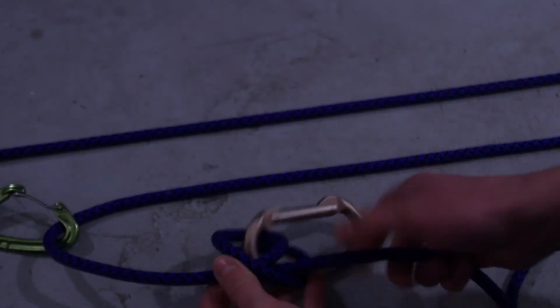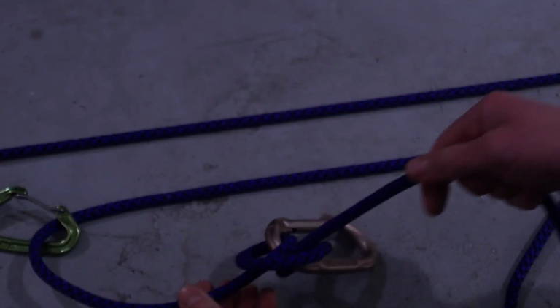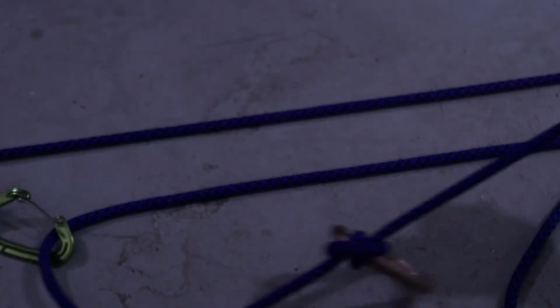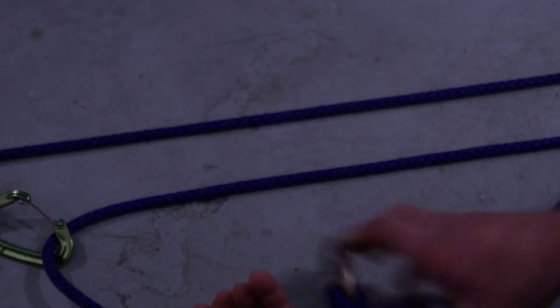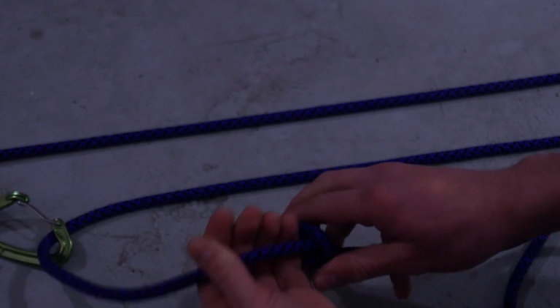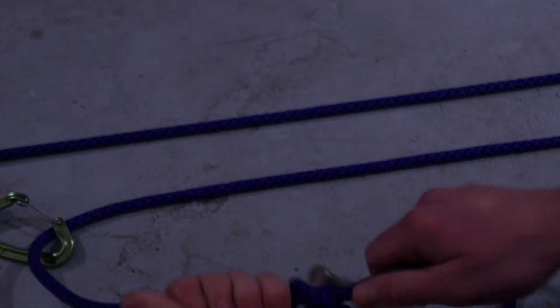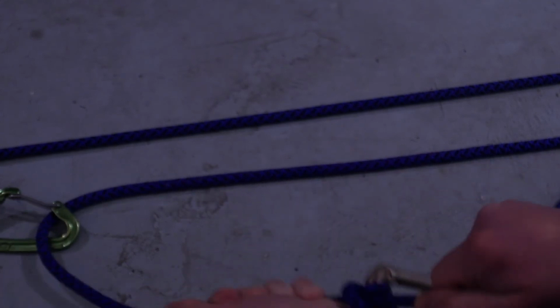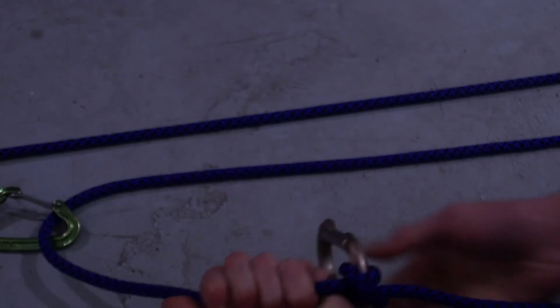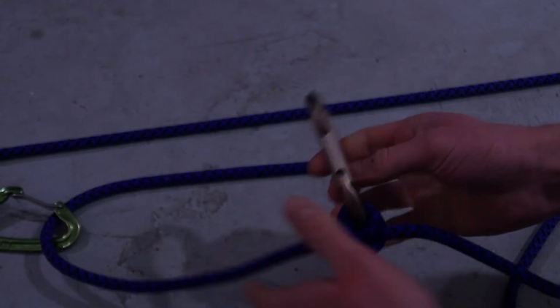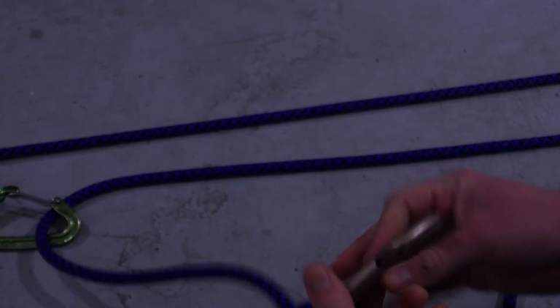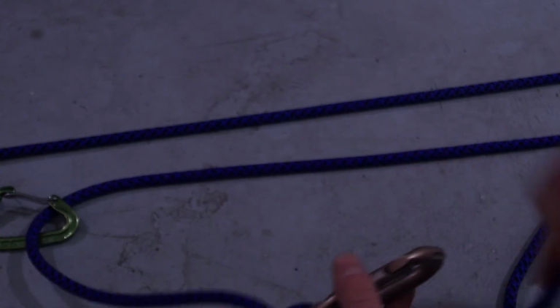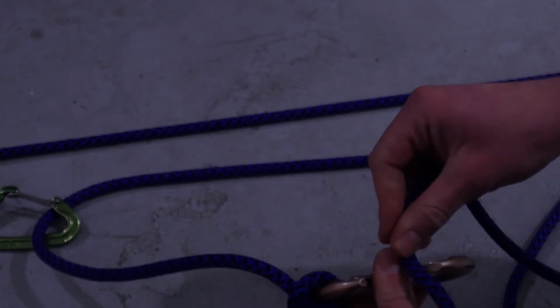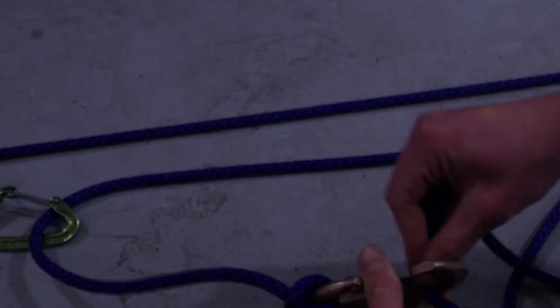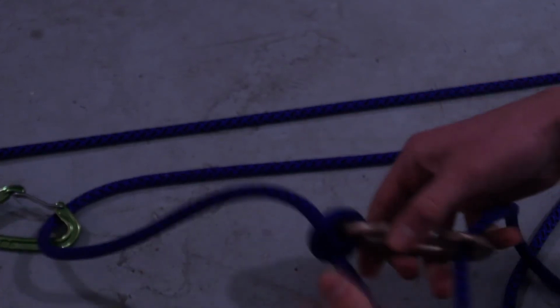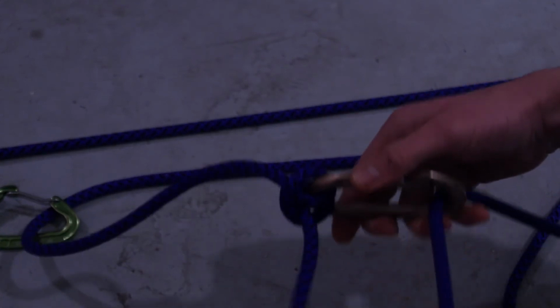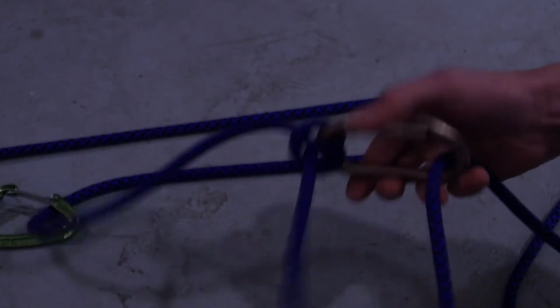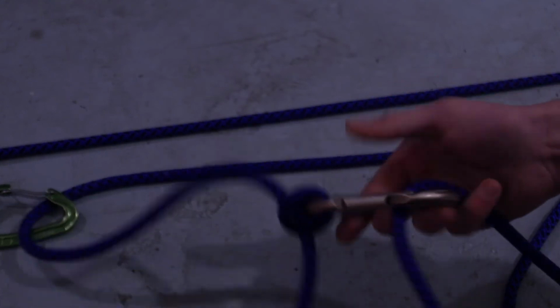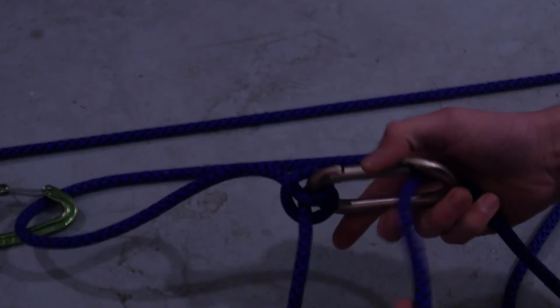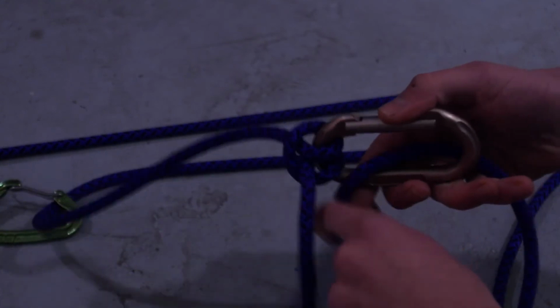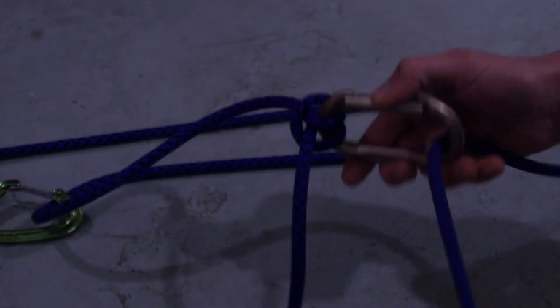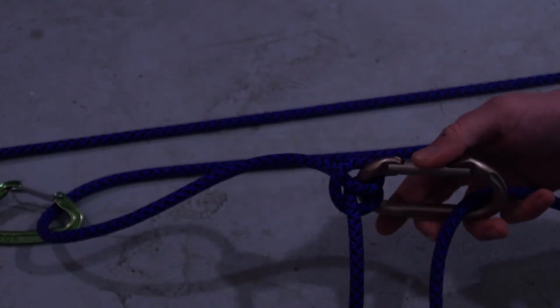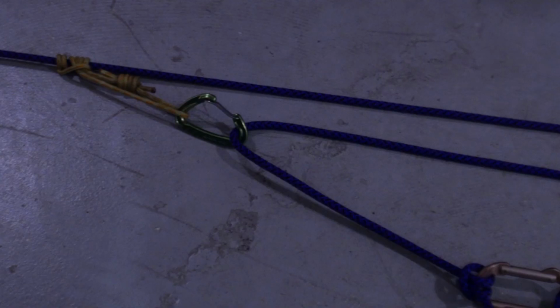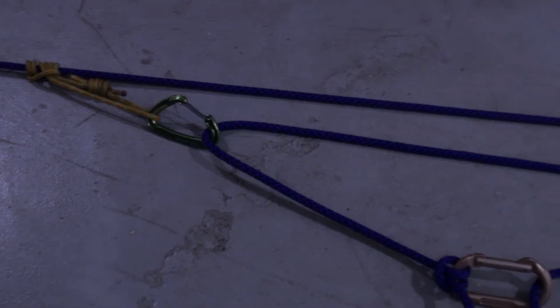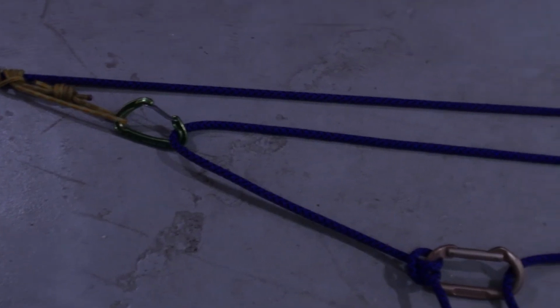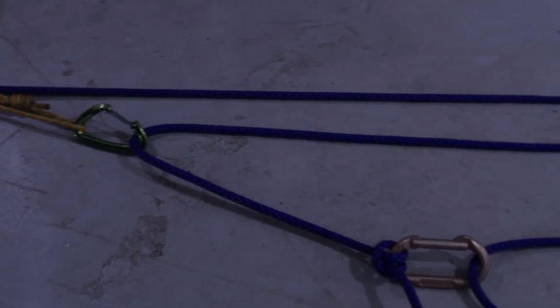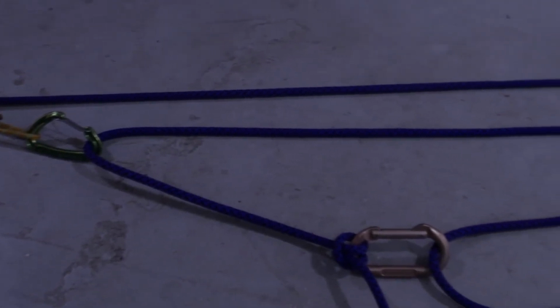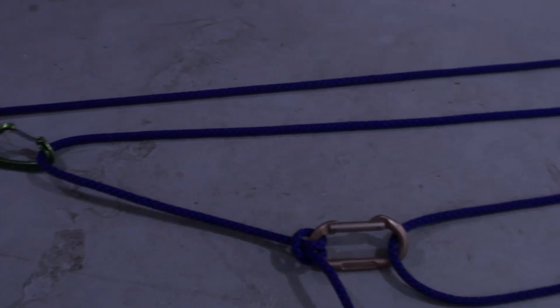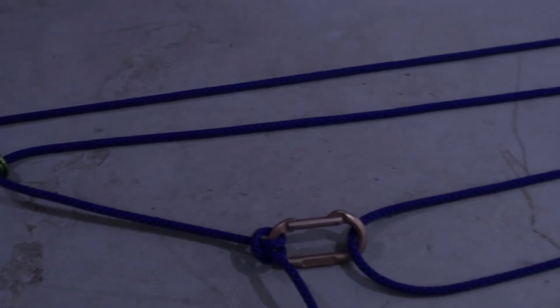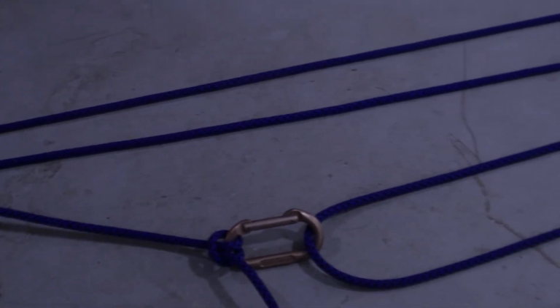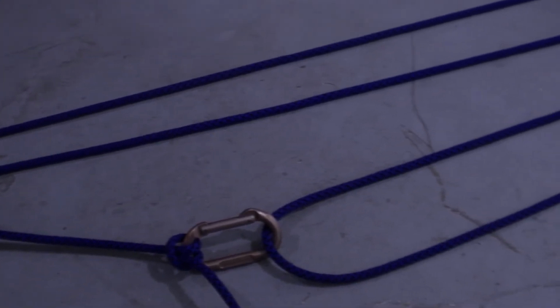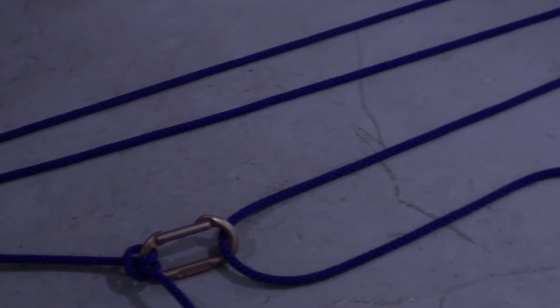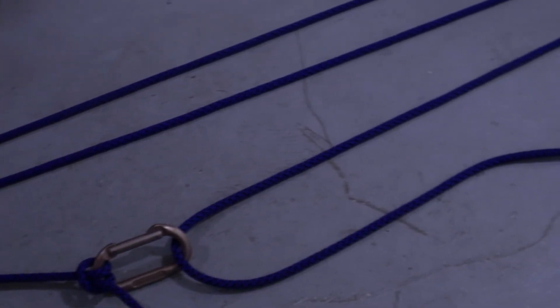After you've clipped in the clove hitch, take the remaining rope going to the figure-8 at the end and run it through the beaner, pulling the loop slack through until it becomes taut. You'll pull on the loop coming in from the figure-8 to haul.